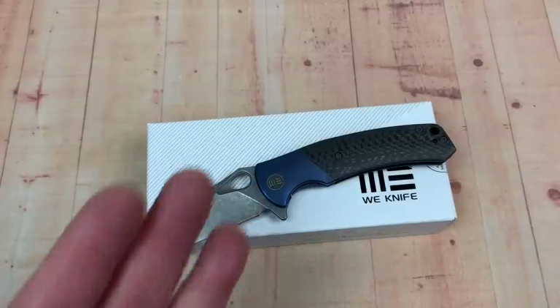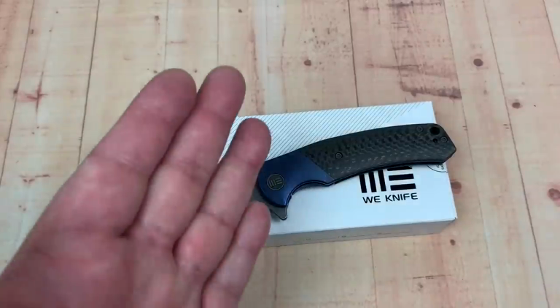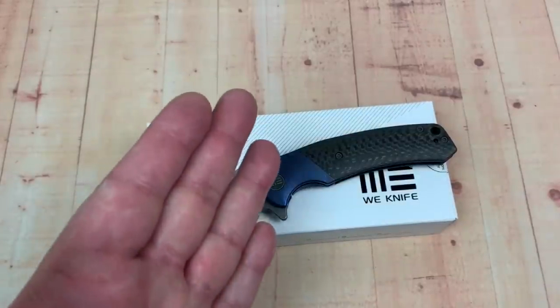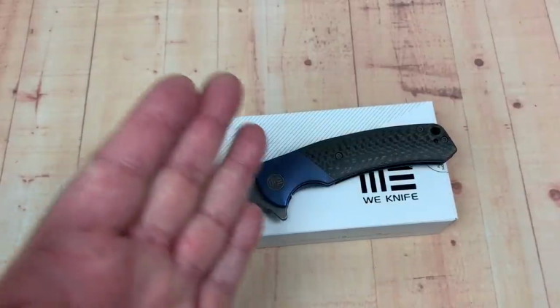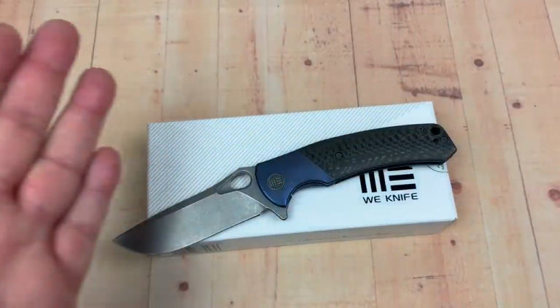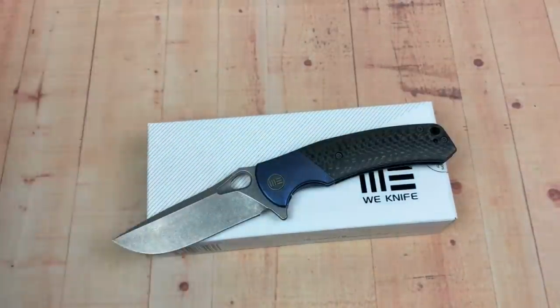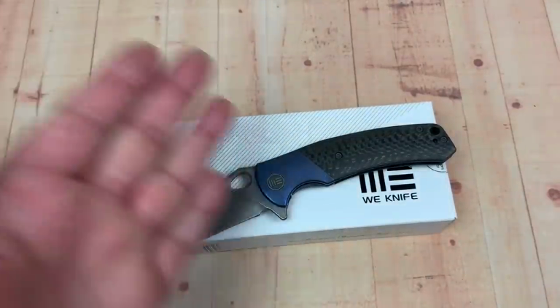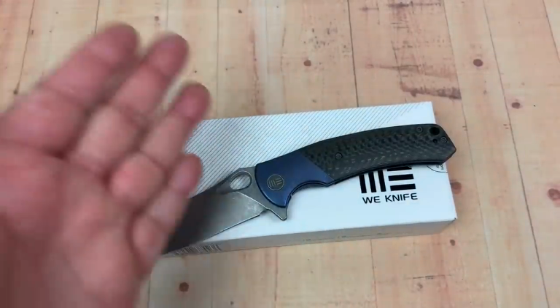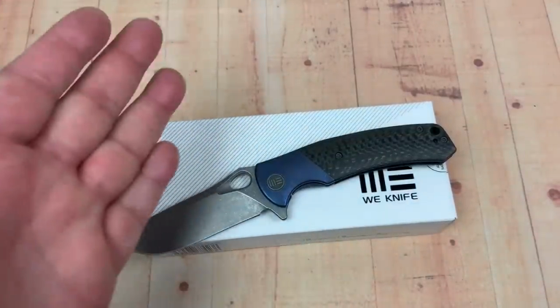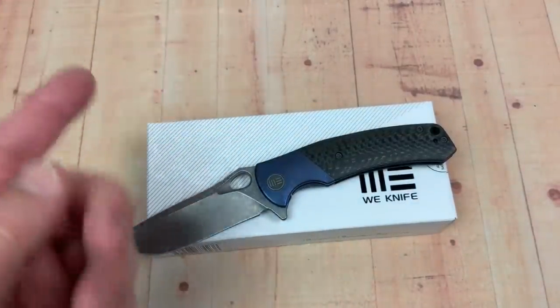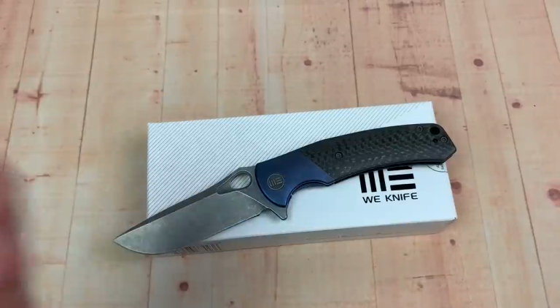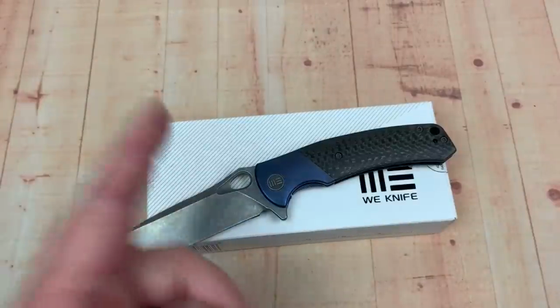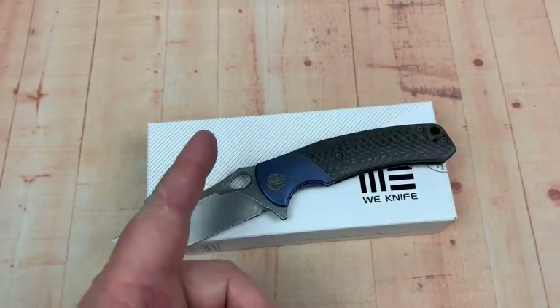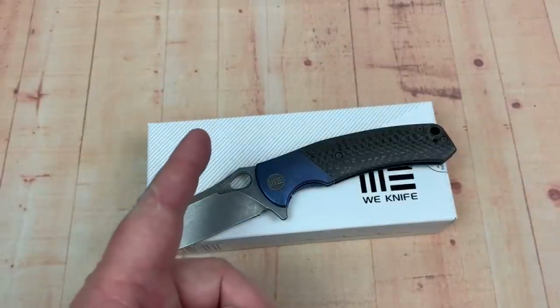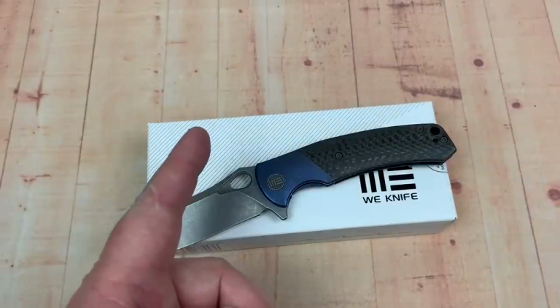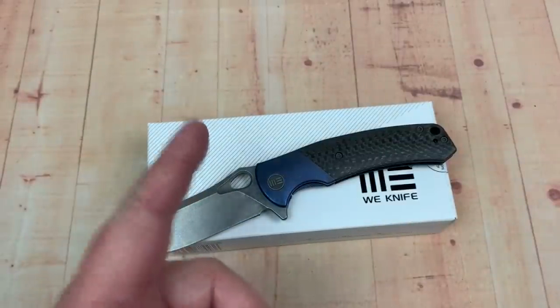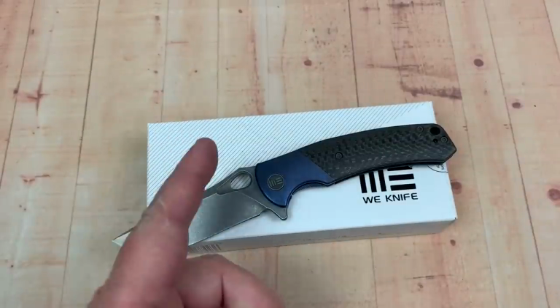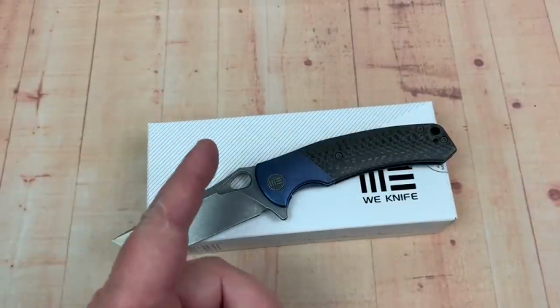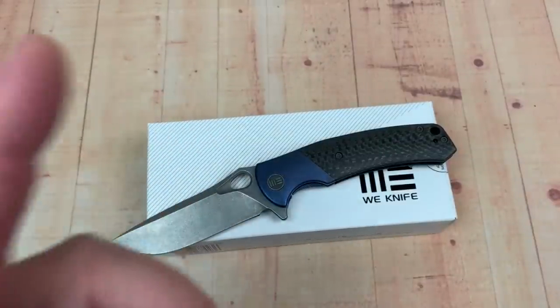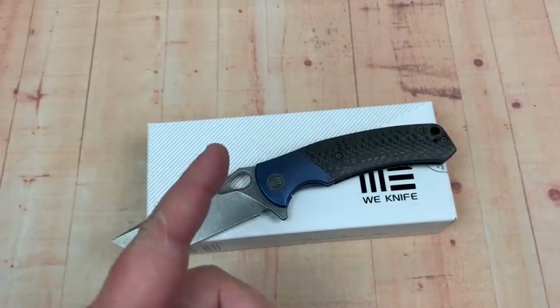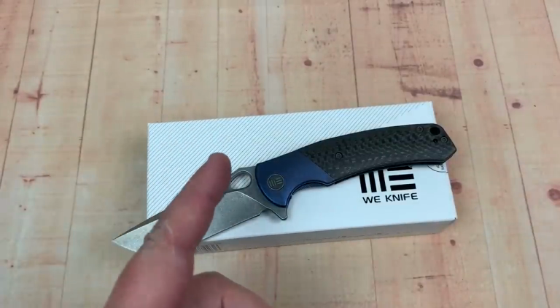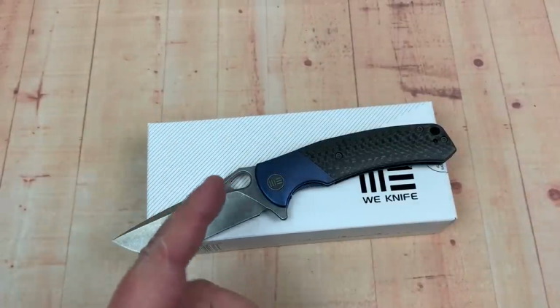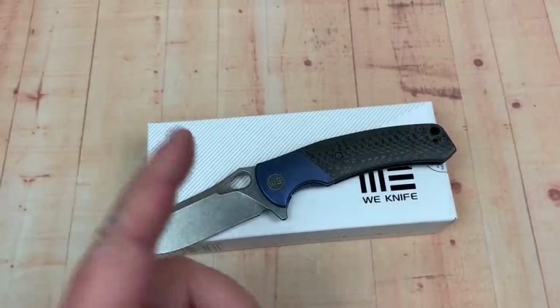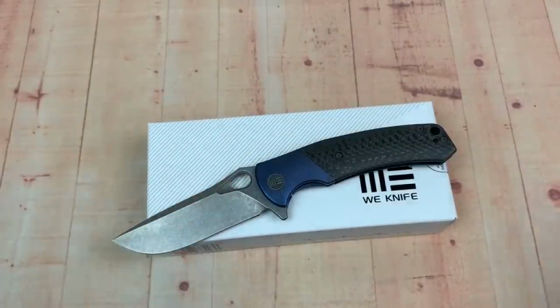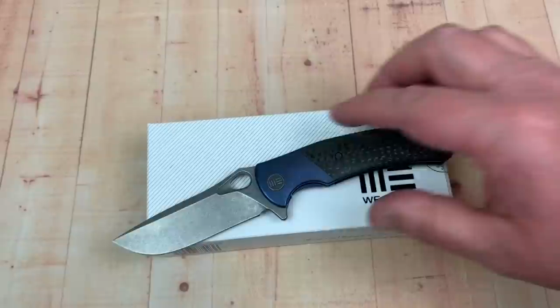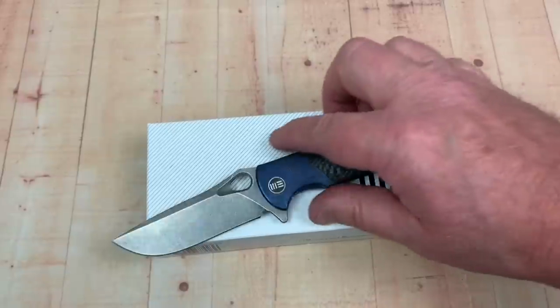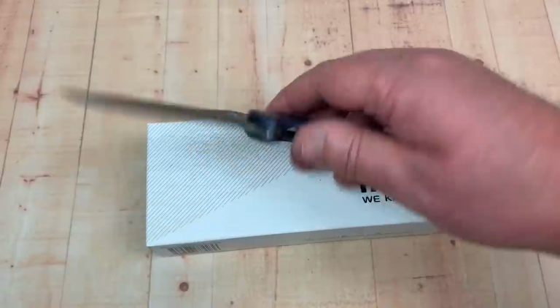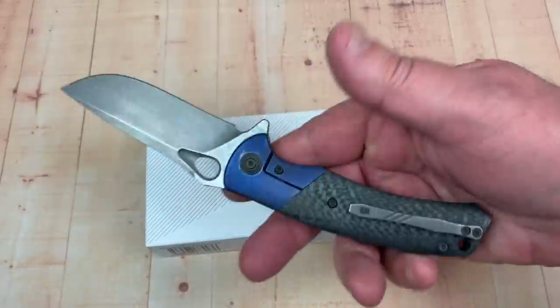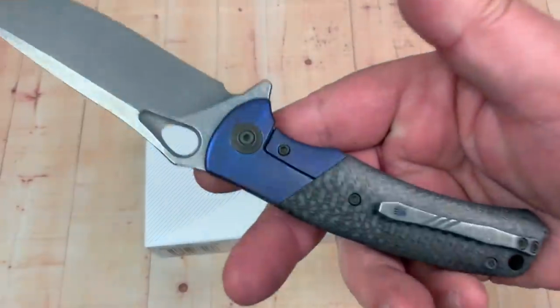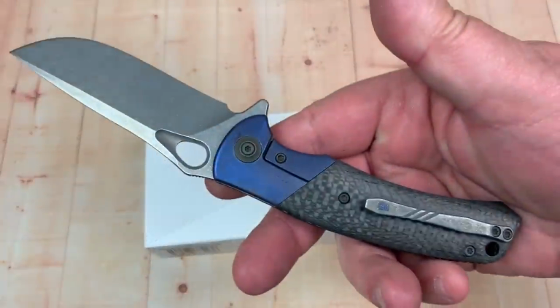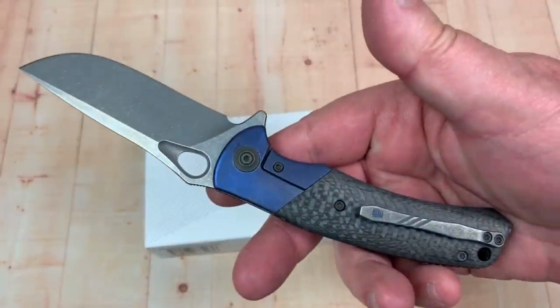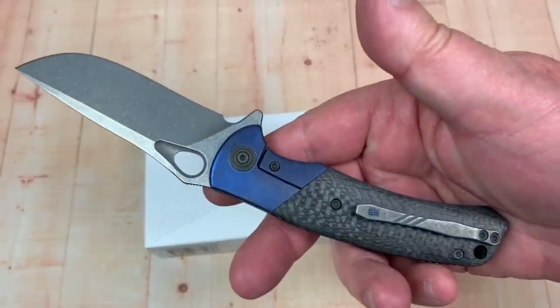Here we are down the Wee Knife Road again. Love Them Knives Channel, welcome. LTK here. We're going to talk about the Wee Knives Bishop.